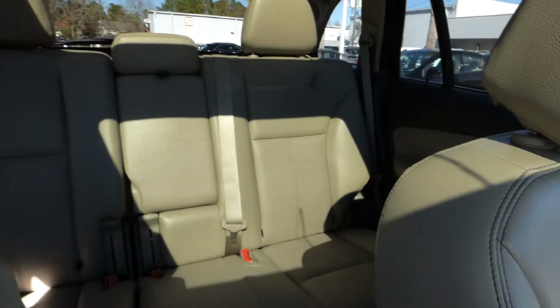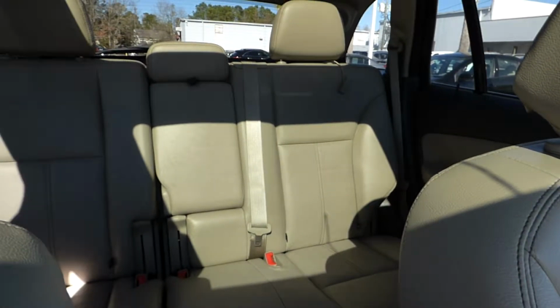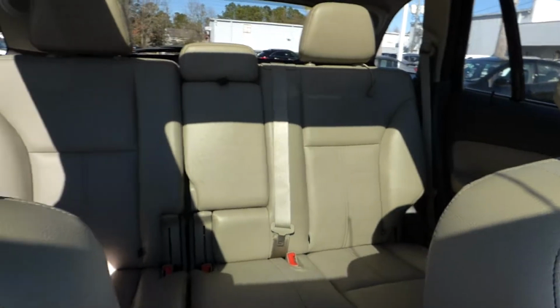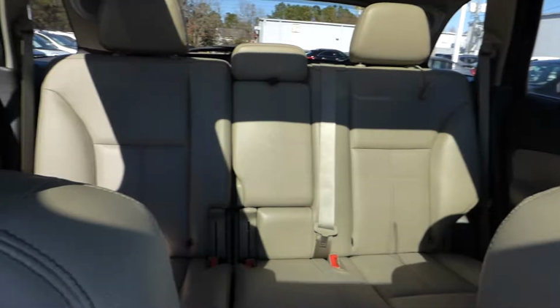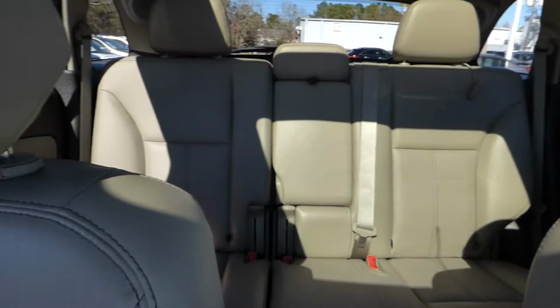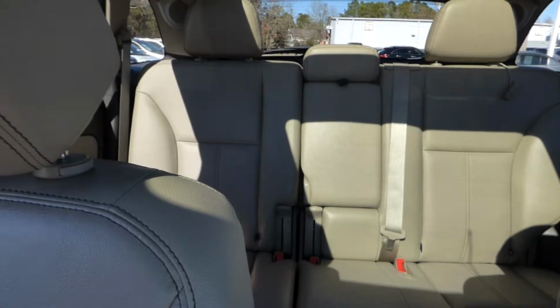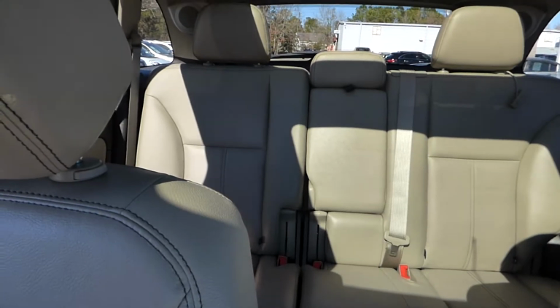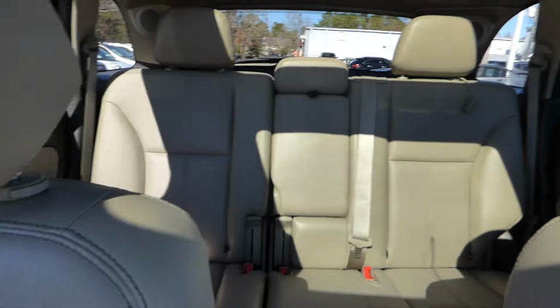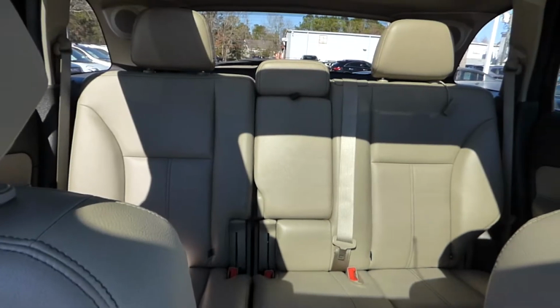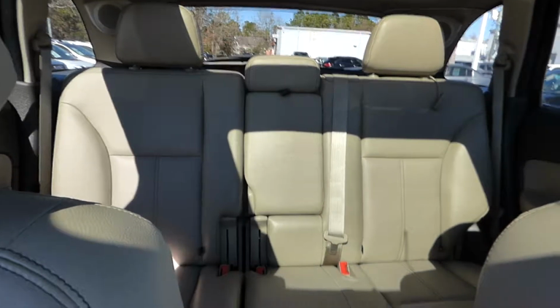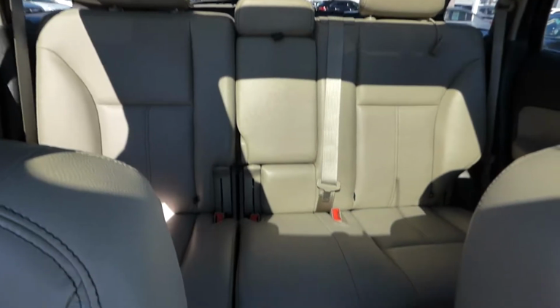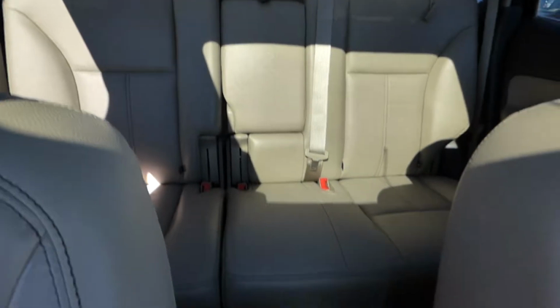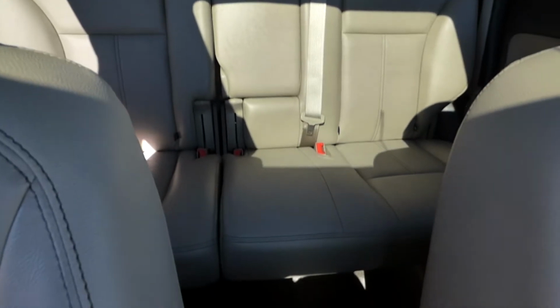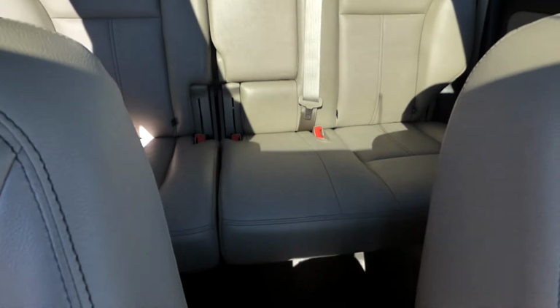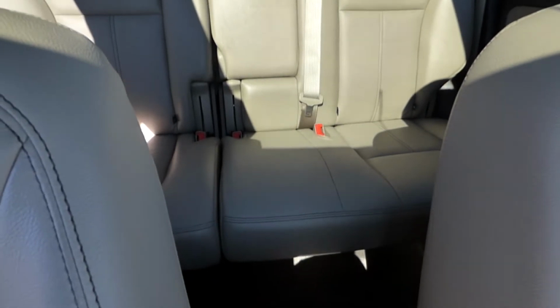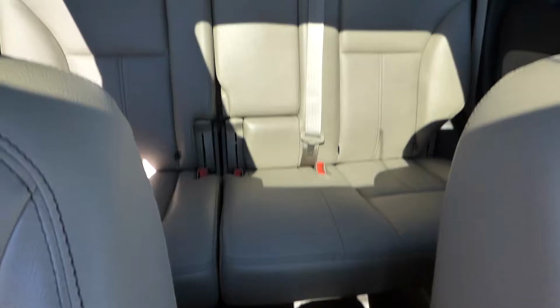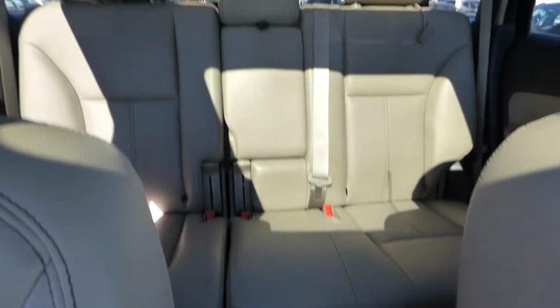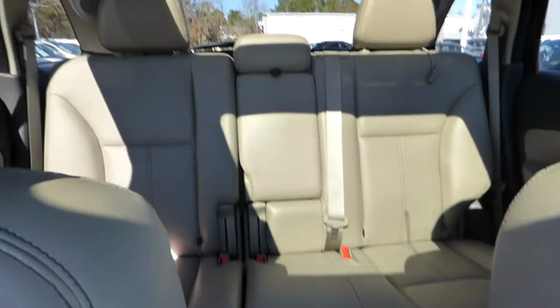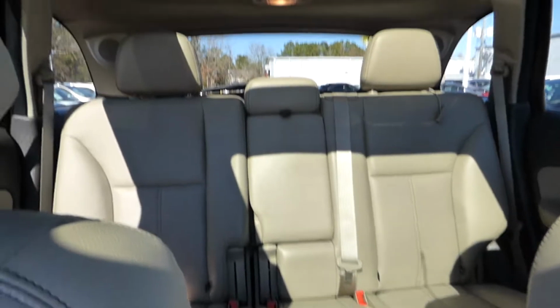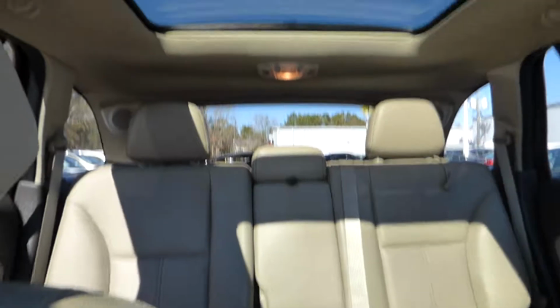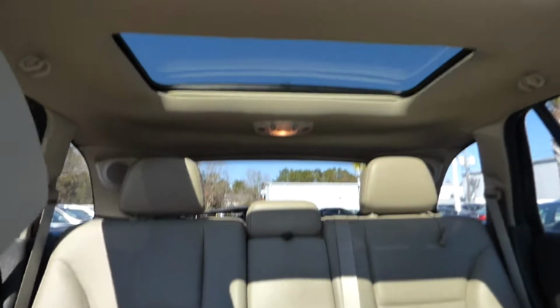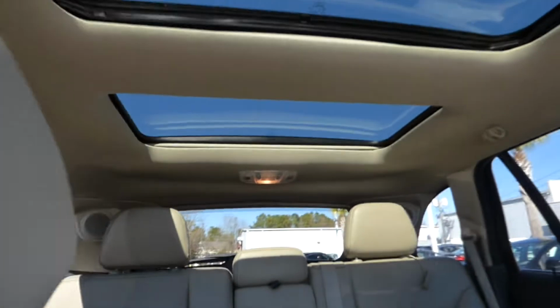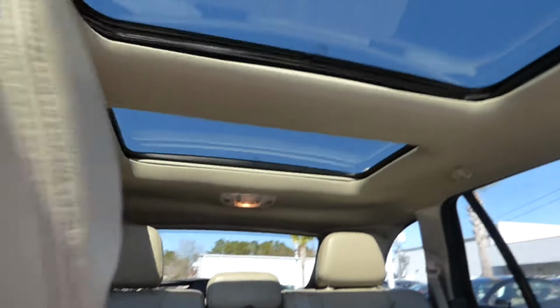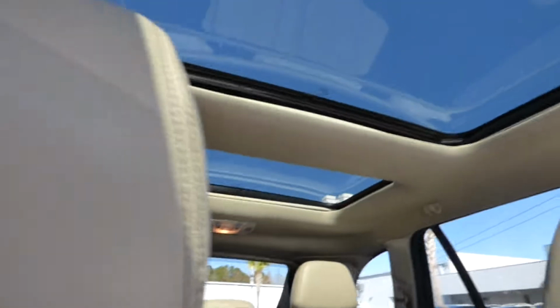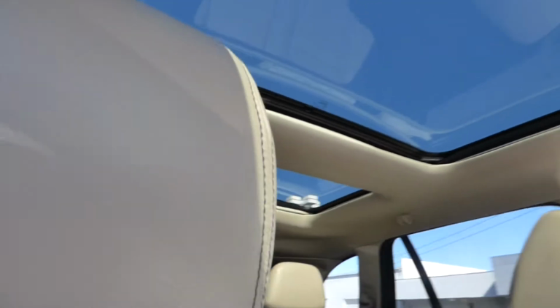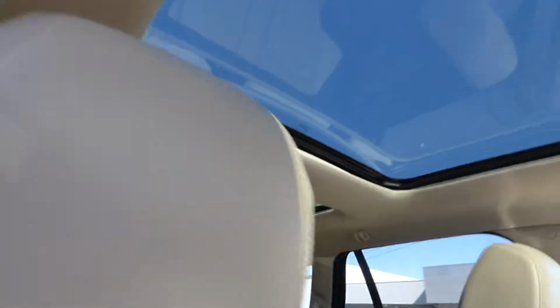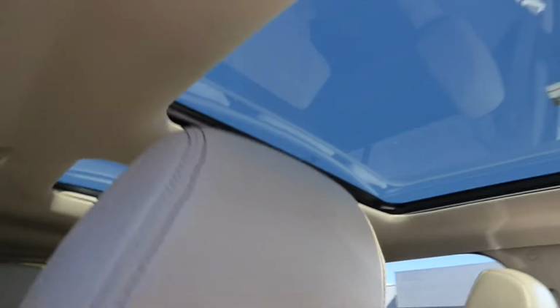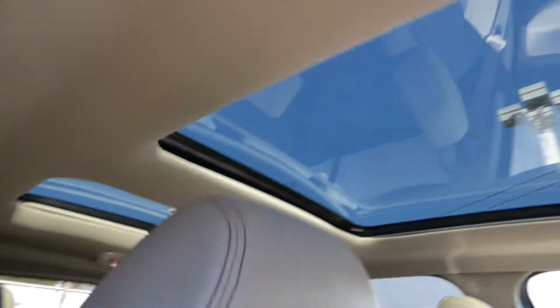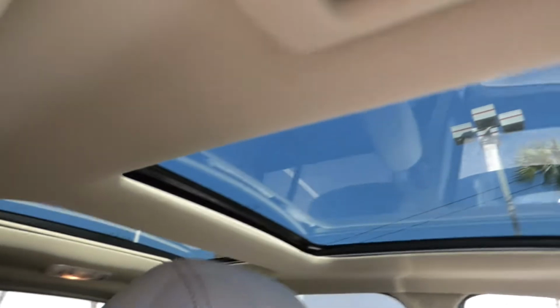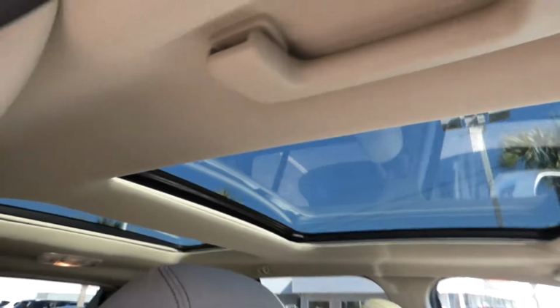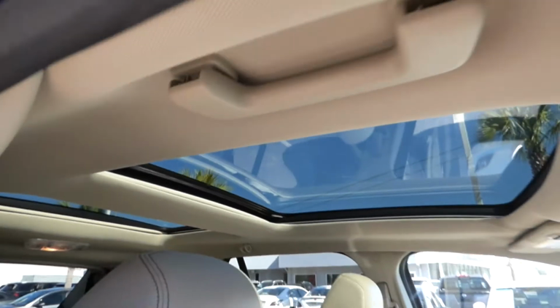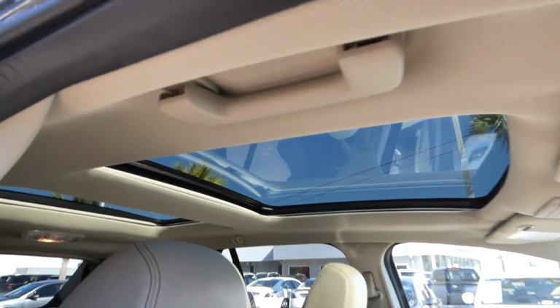The vehicle also has split folding rear seats and a panoramic sunroof.